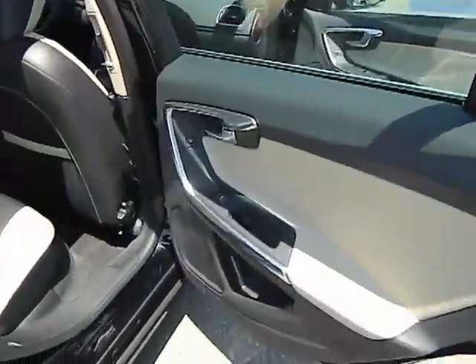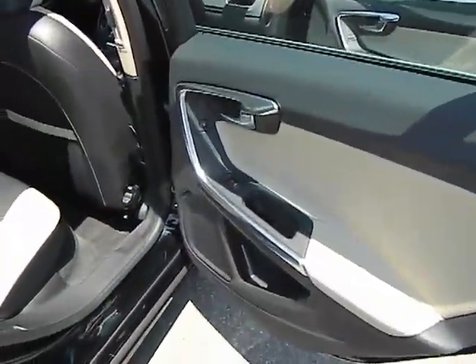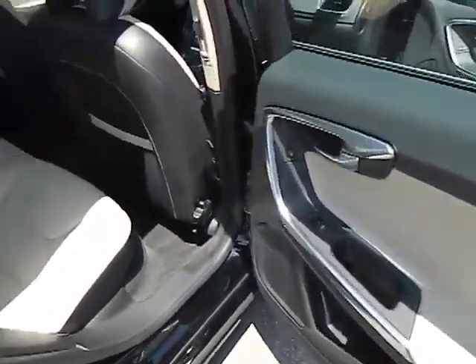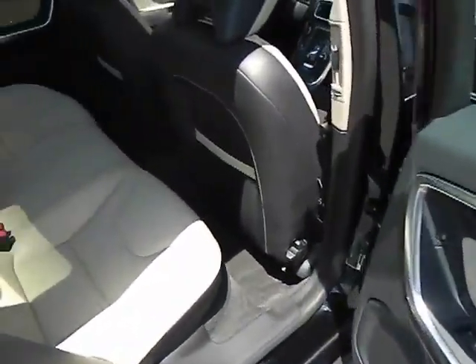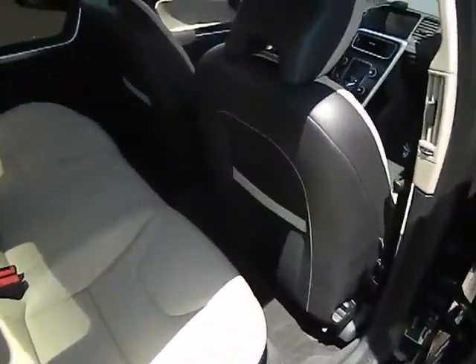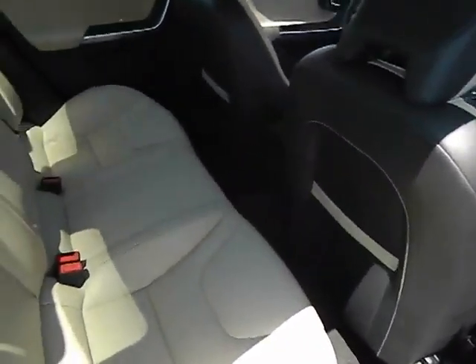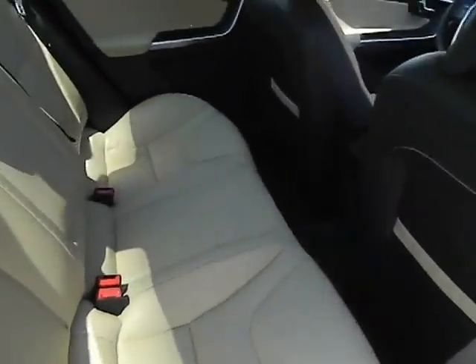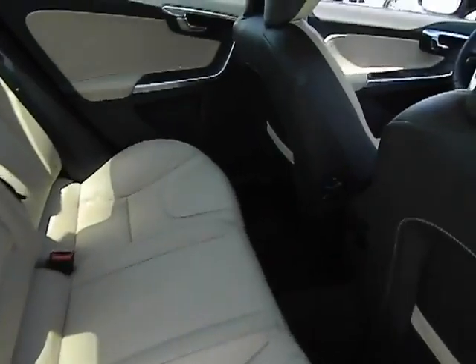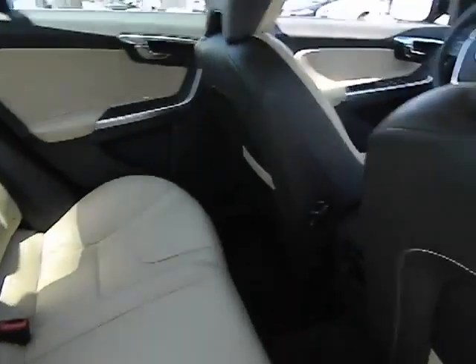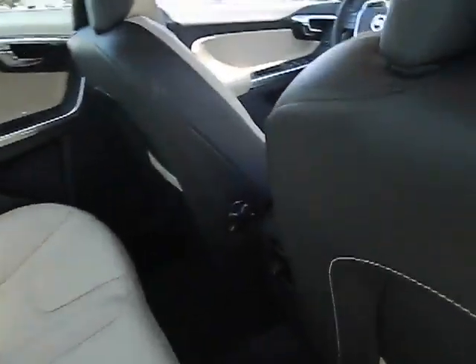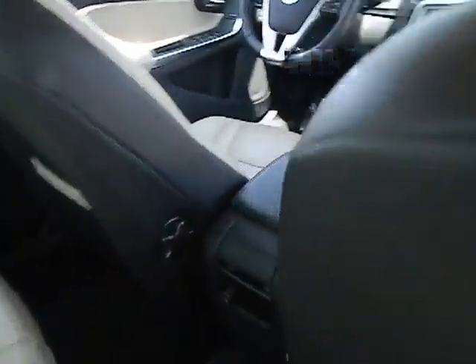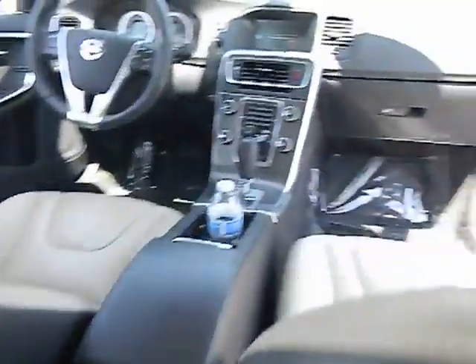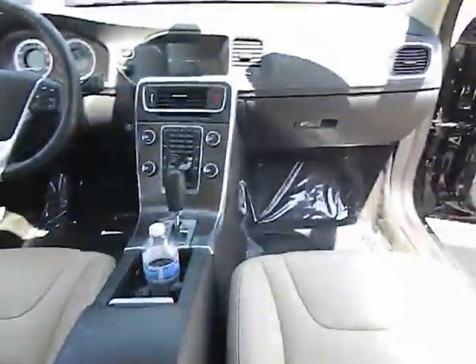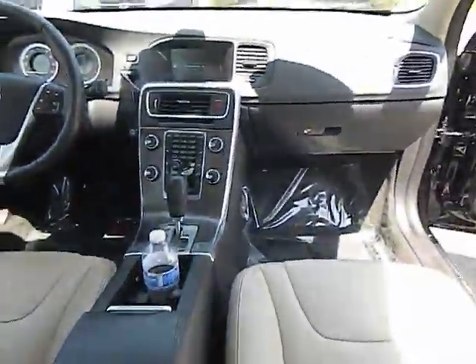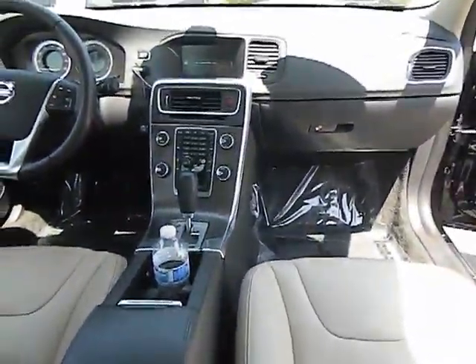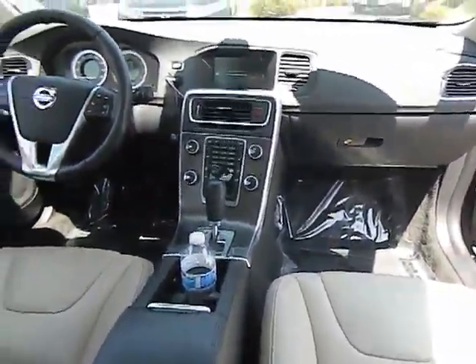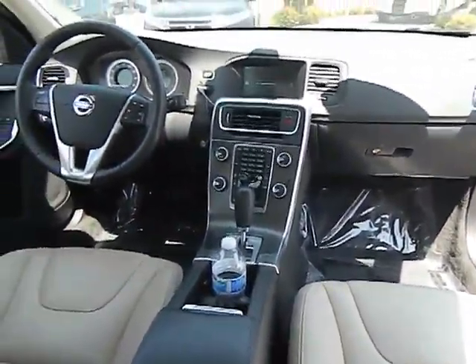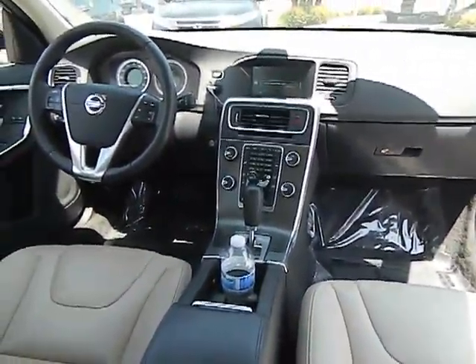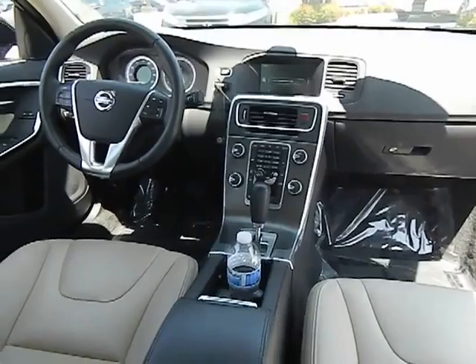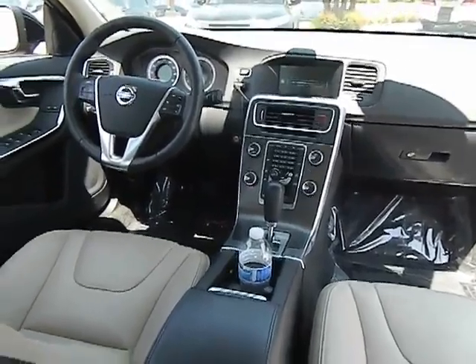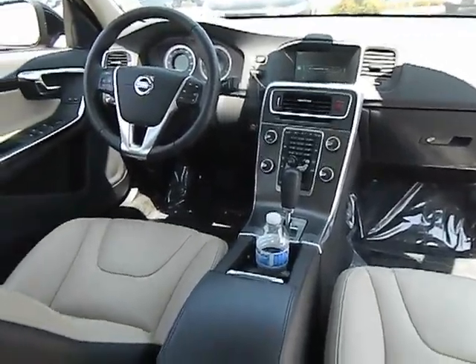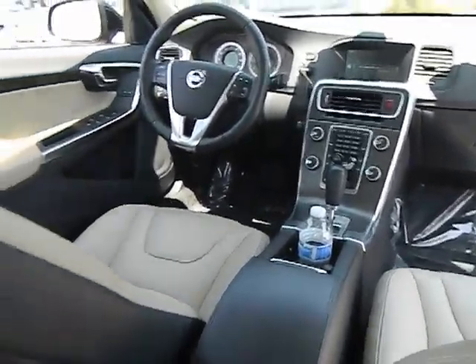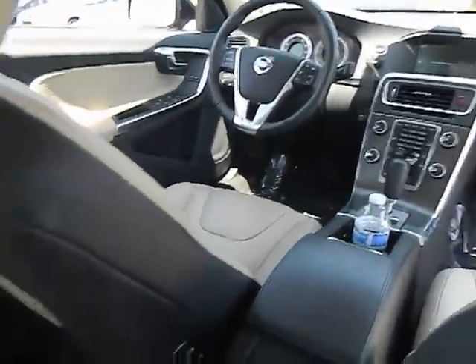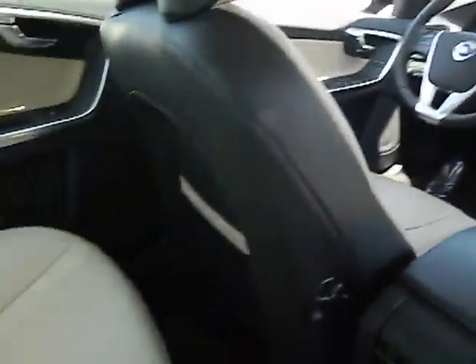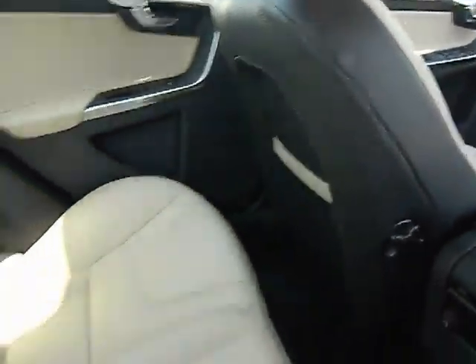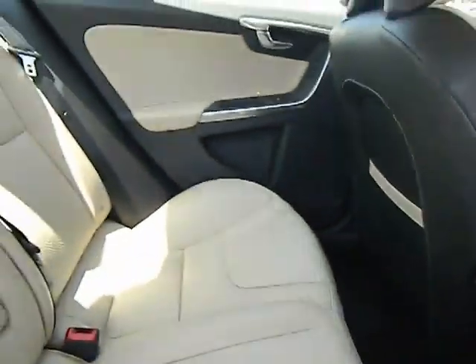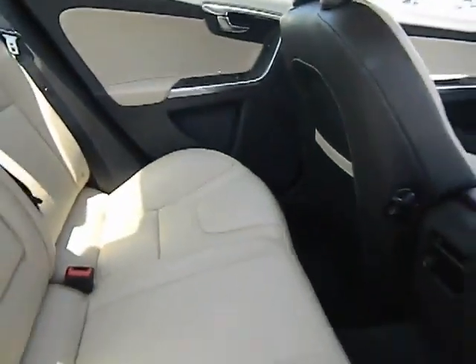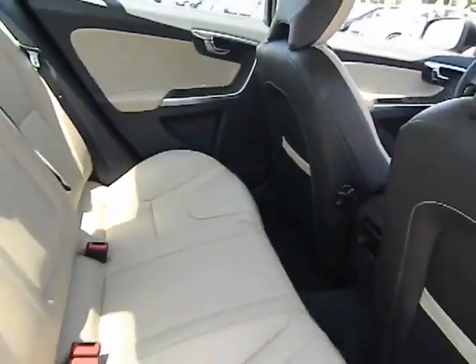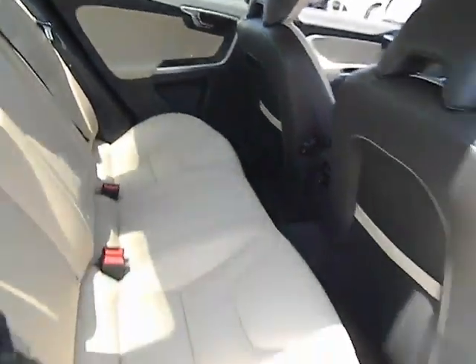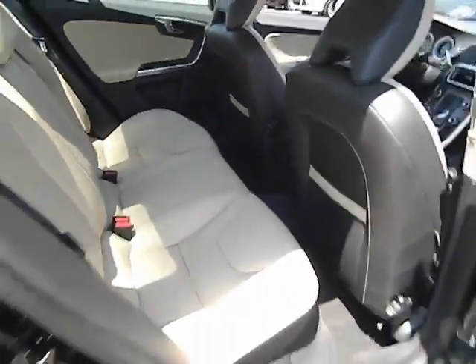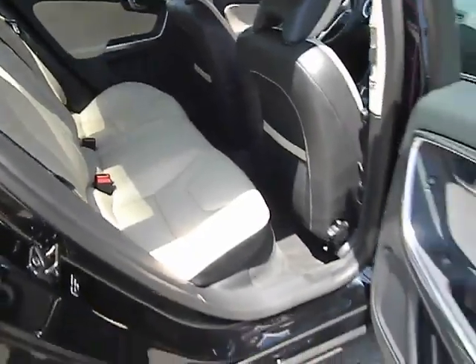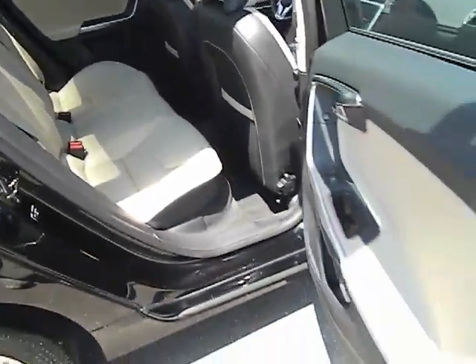Cruise control, AM FM stereo radio, MP3 playback stereo, power door locks, power windows, rear window defroster, interior lighting kit, child safety rear door locks. Come see the car for yourself.